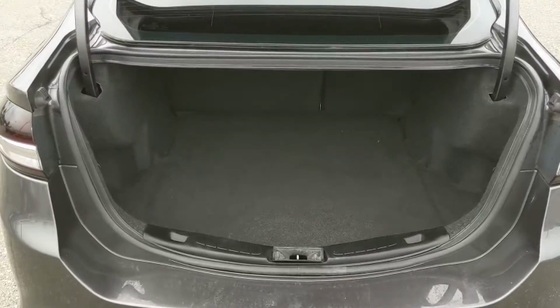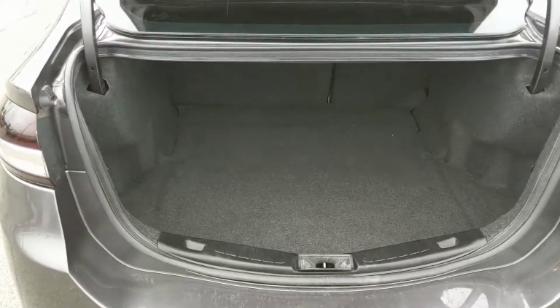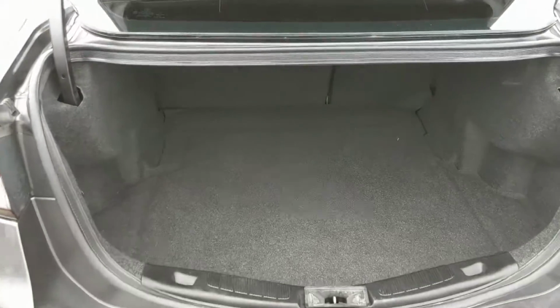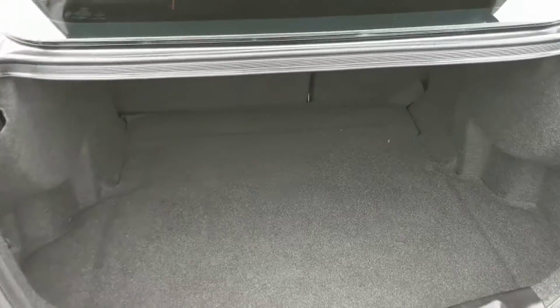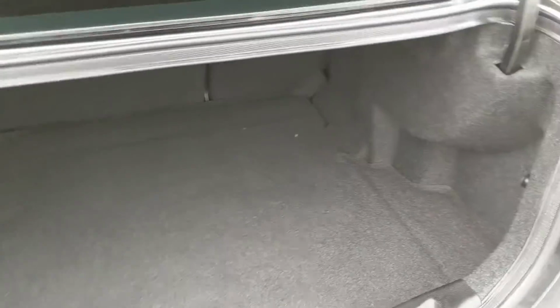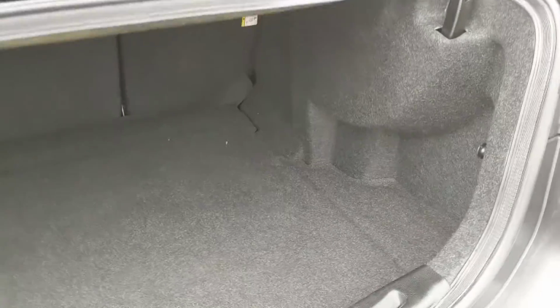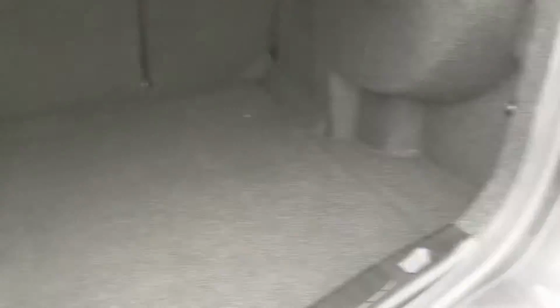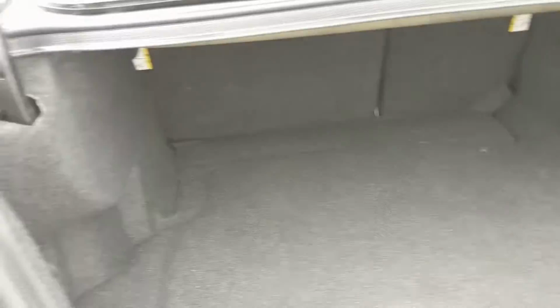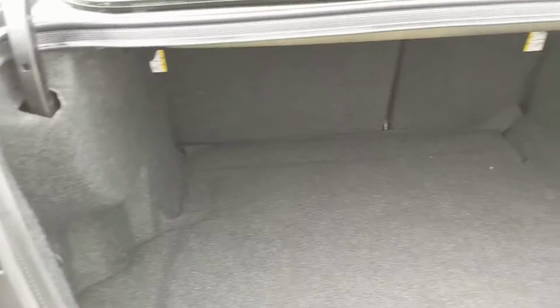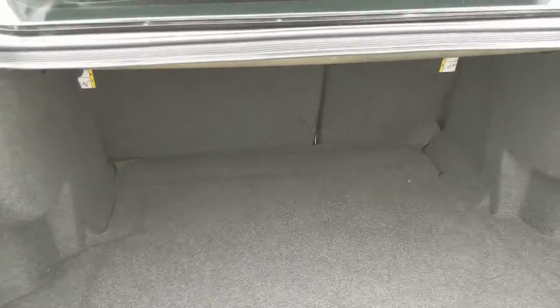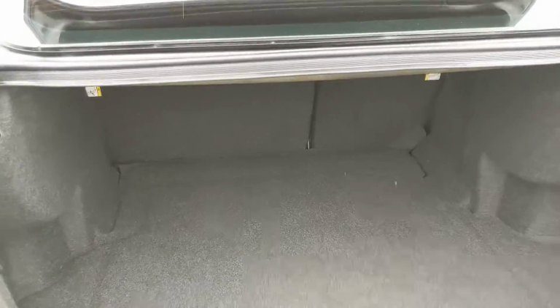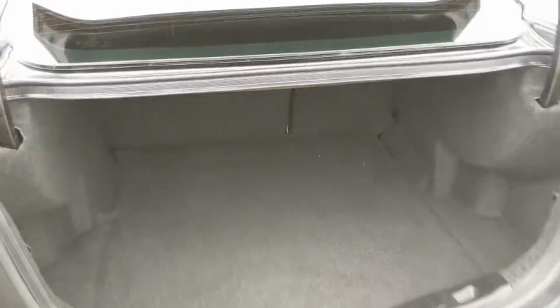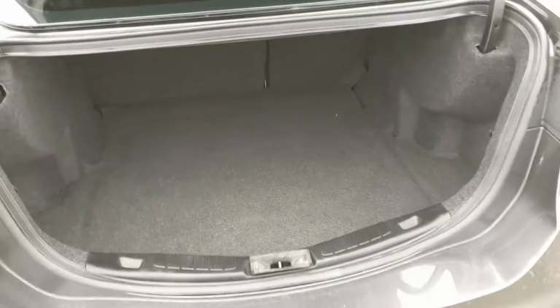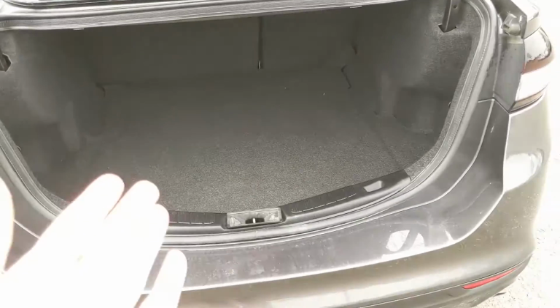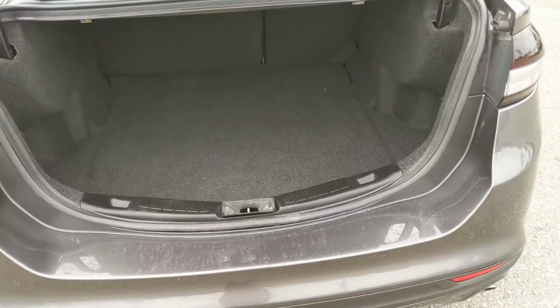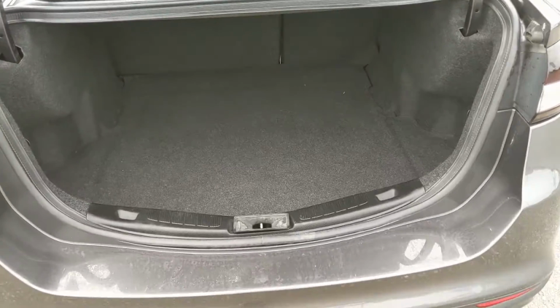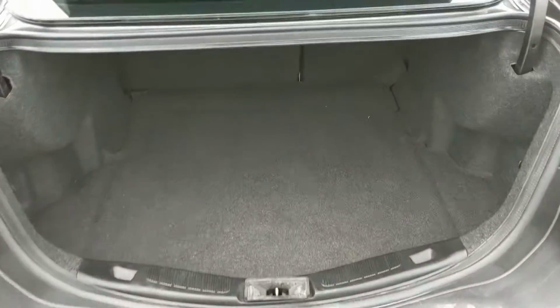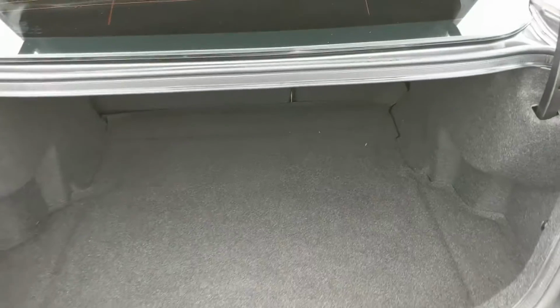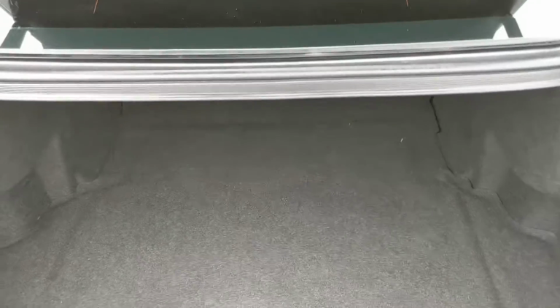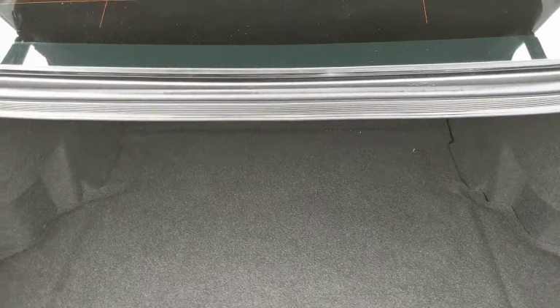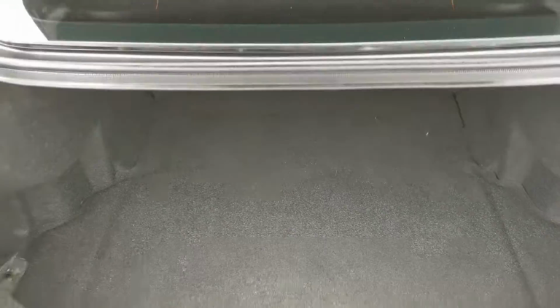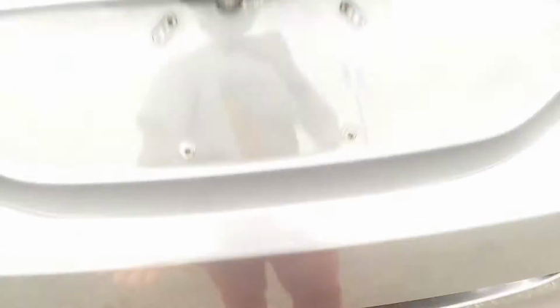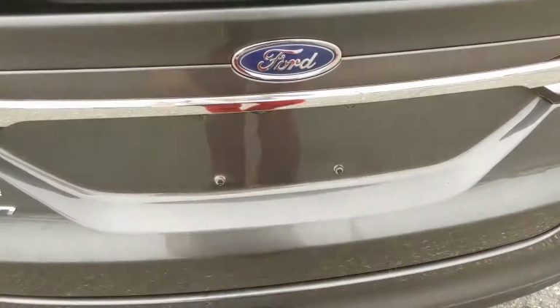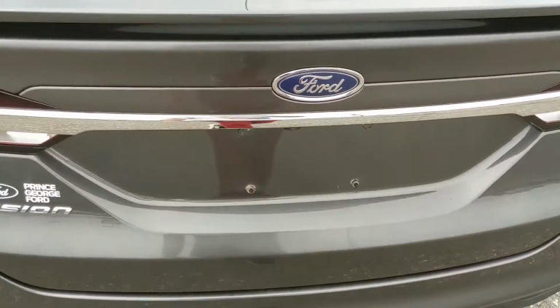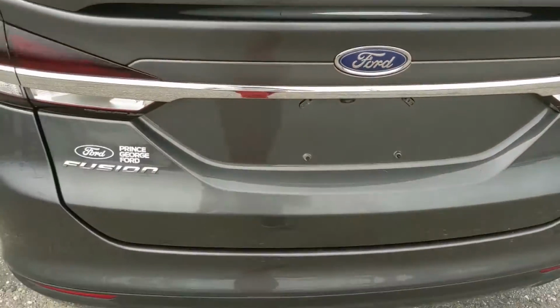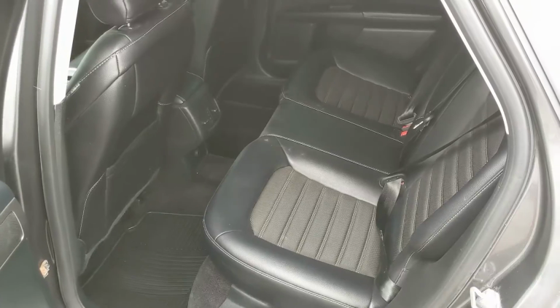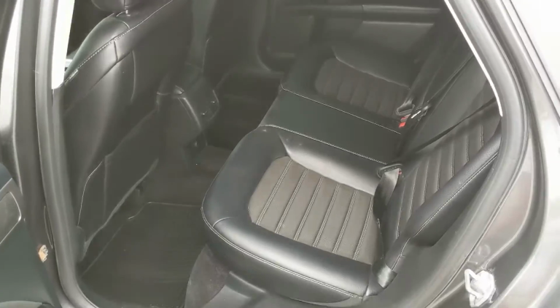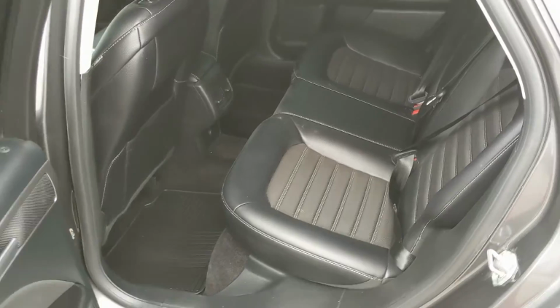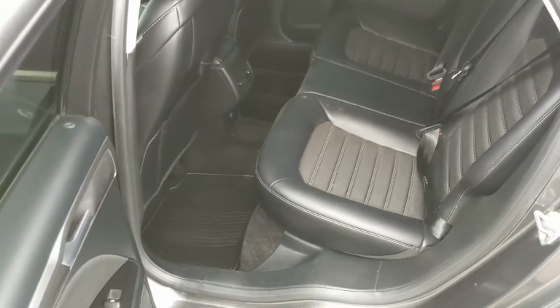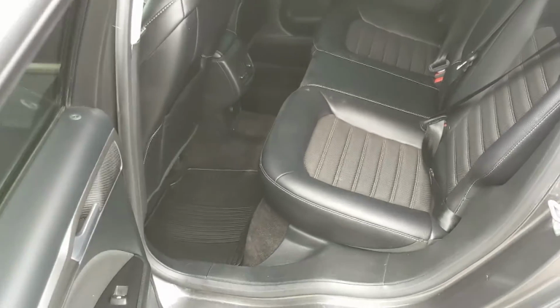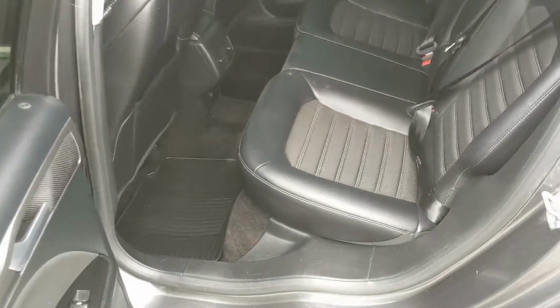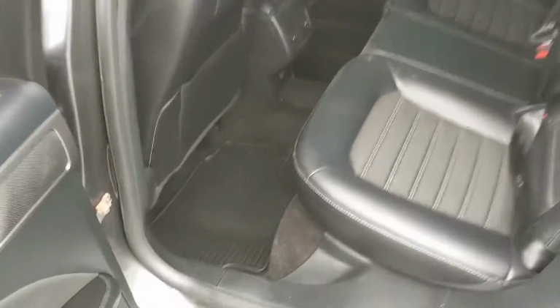First, looking into the trunk which is reasonably spacious as you can see. It can always be expanded by folding down the rear seats as well. Now looking at the back seat where you do have seating for three.